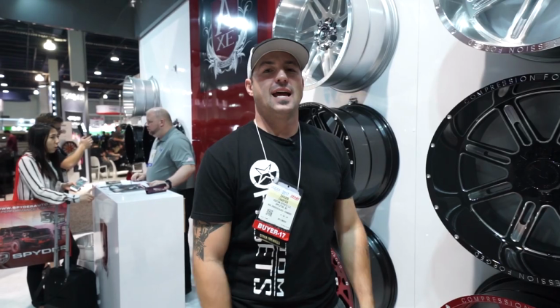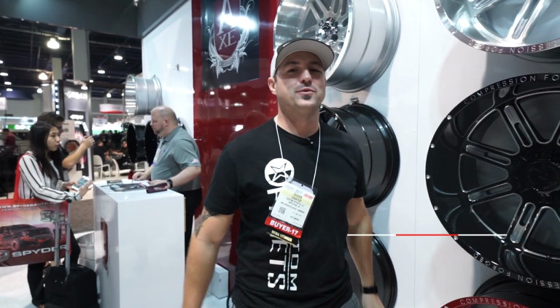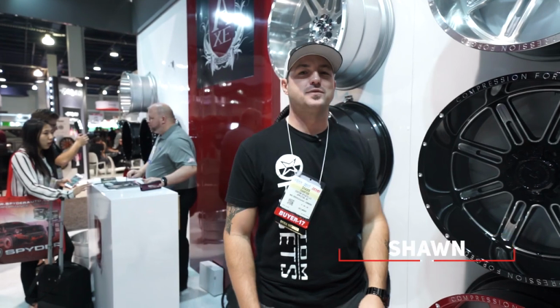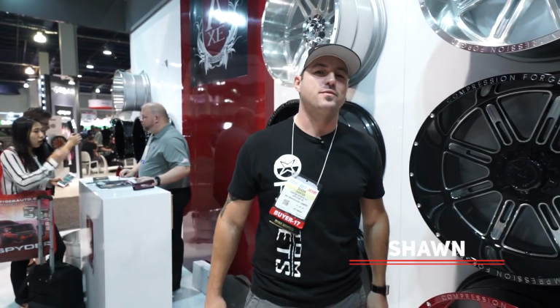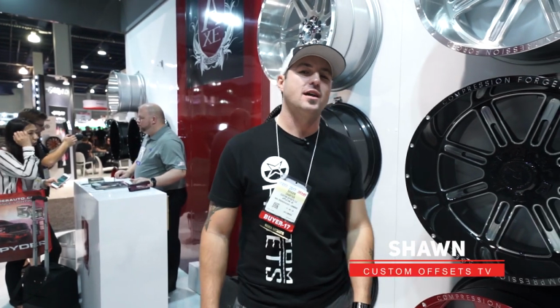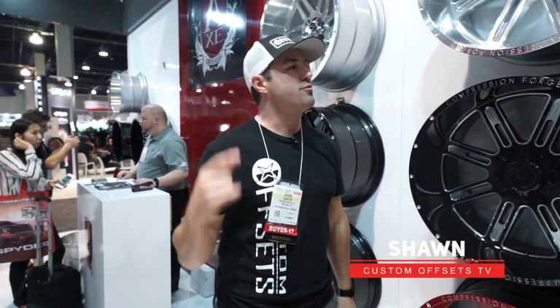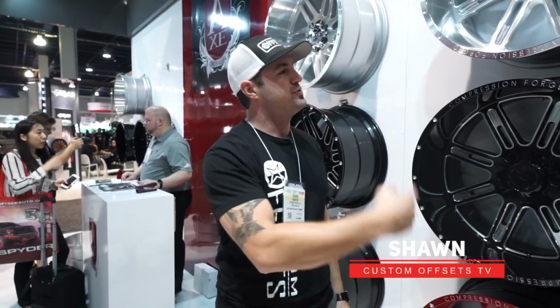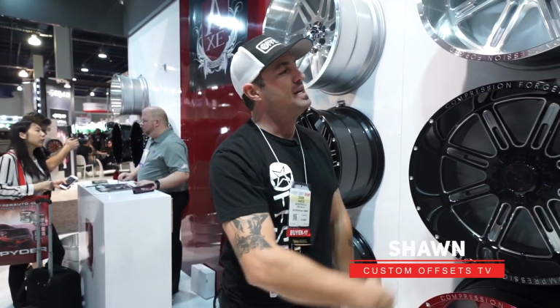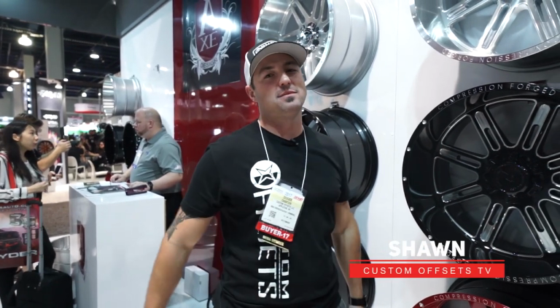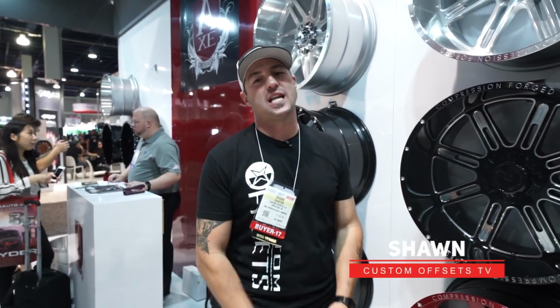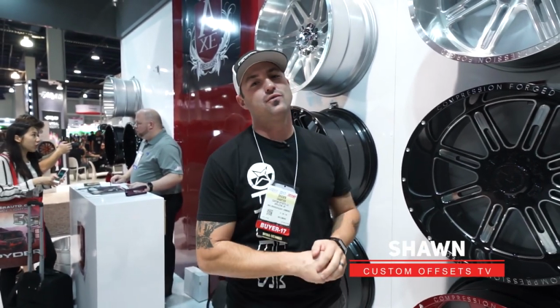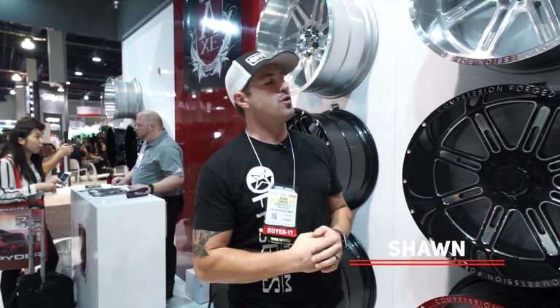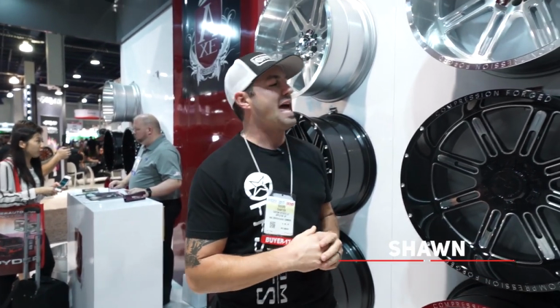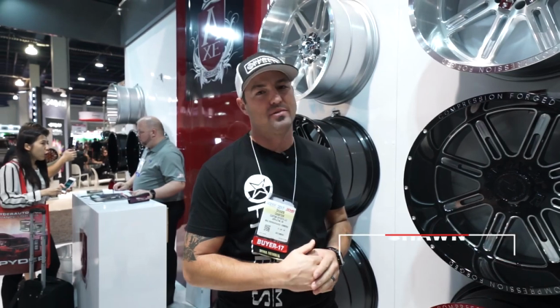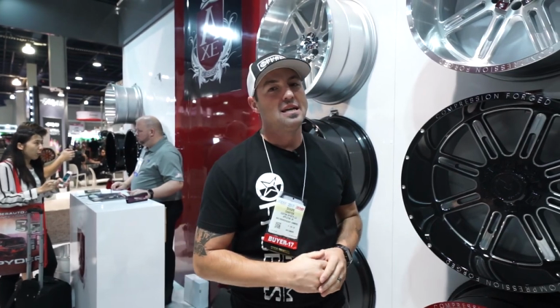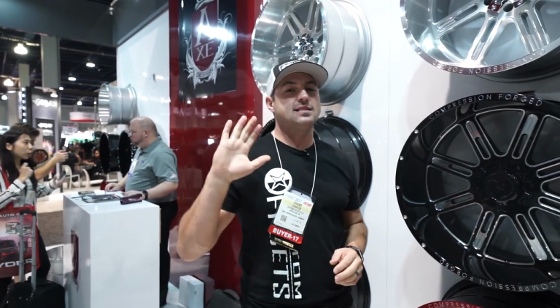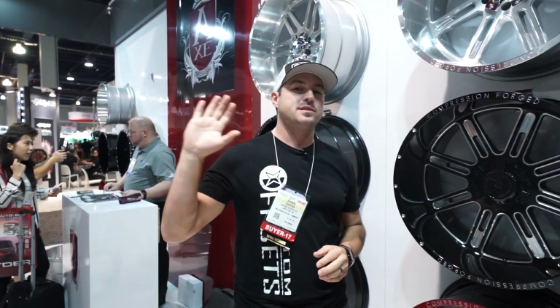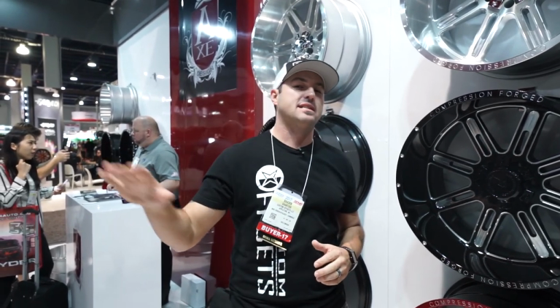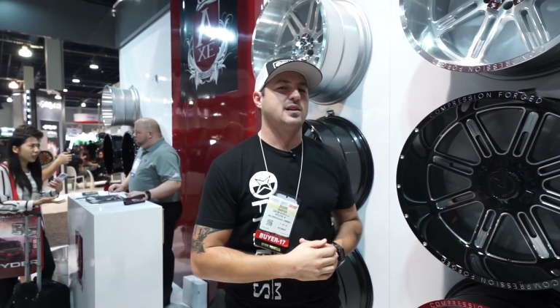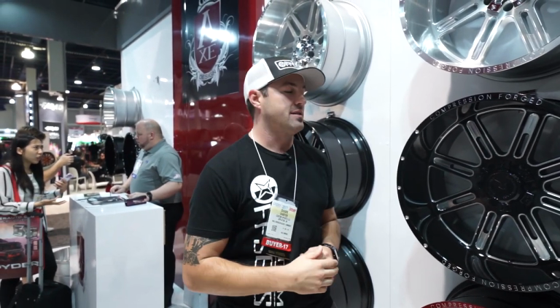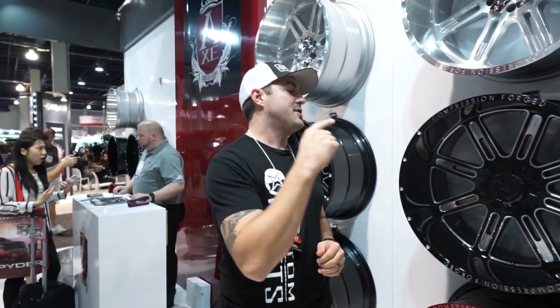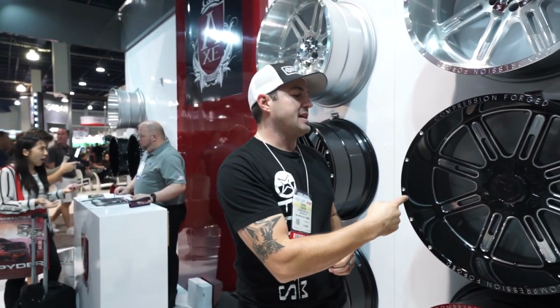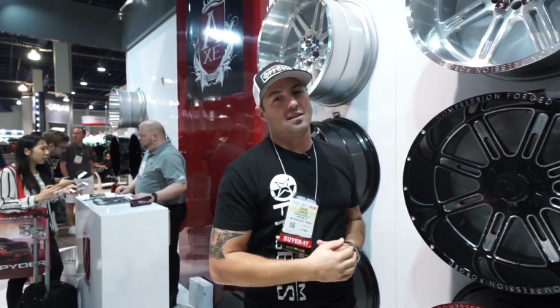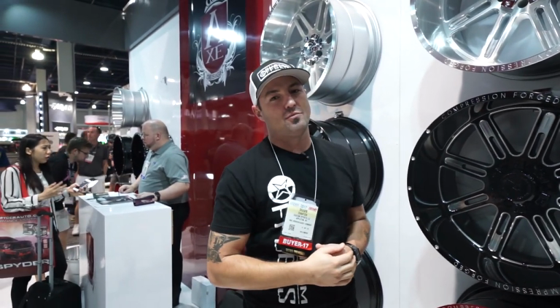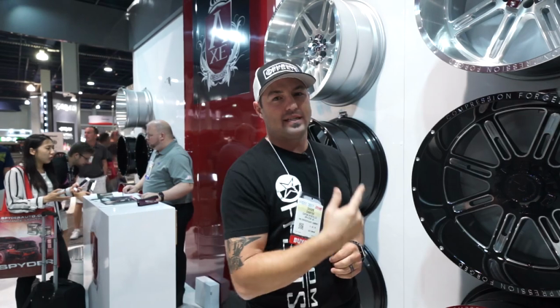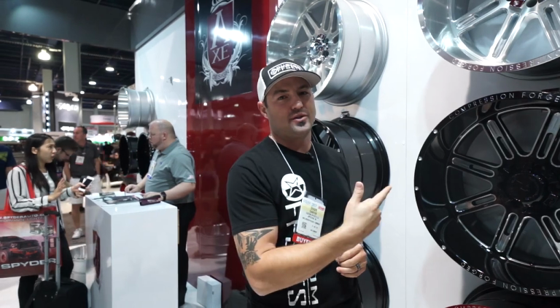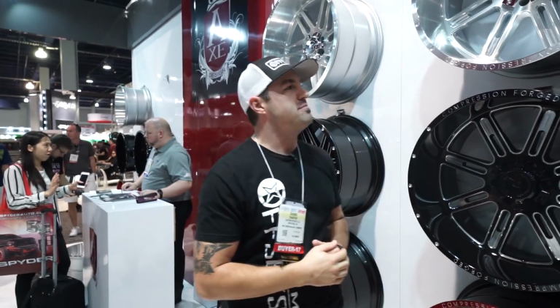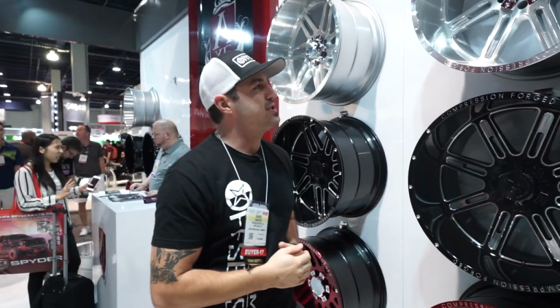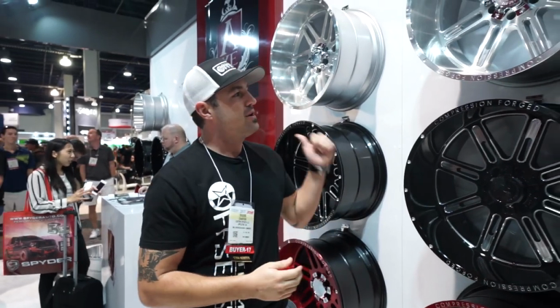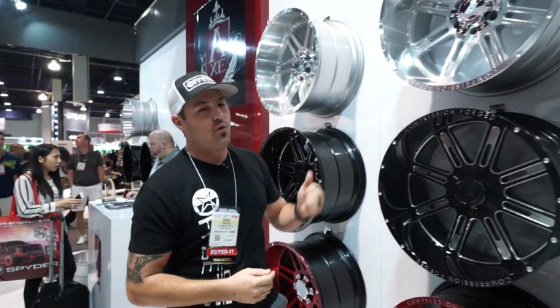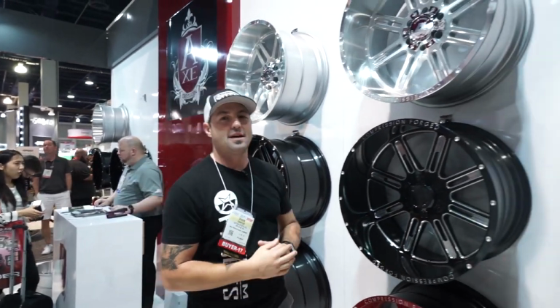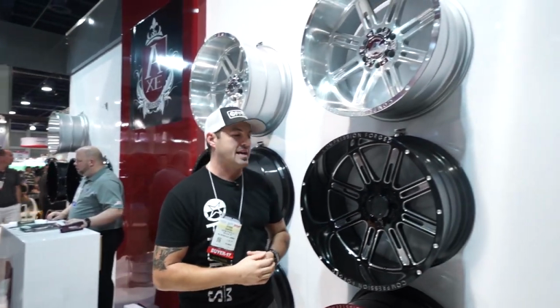Hey guys, Sean with Custom Offsets, Custom Offsets TV on the YouTube. Got a SEMA Edition hot new for you. We're over here in the Axe booth. Axe wheels have been in business for like 27 years. They're just getting into the off-road market. This is actually their debut into it with these four new styles we're bringing at you.